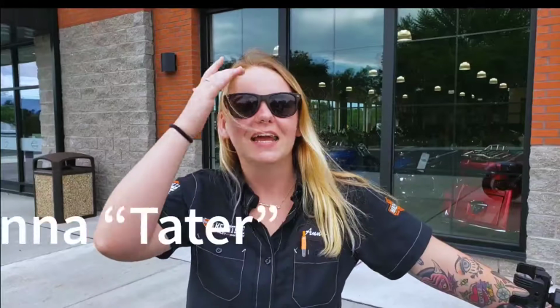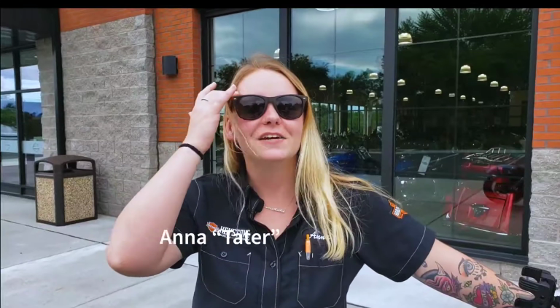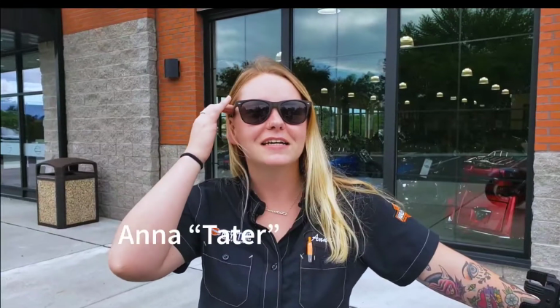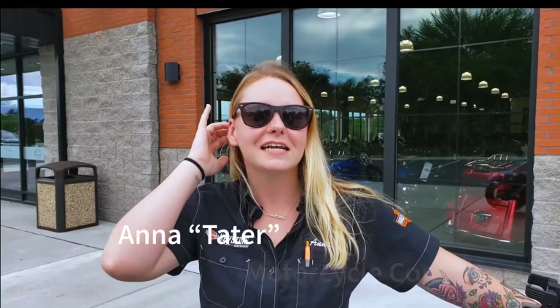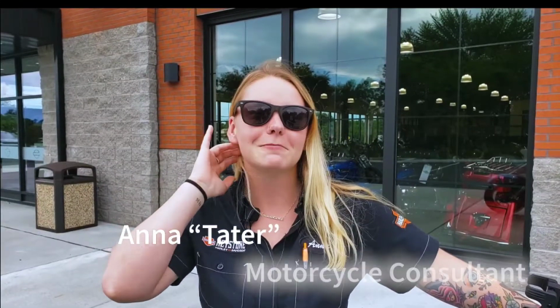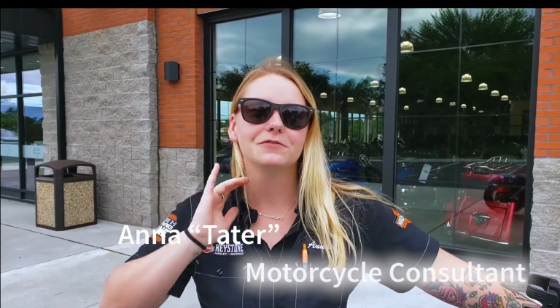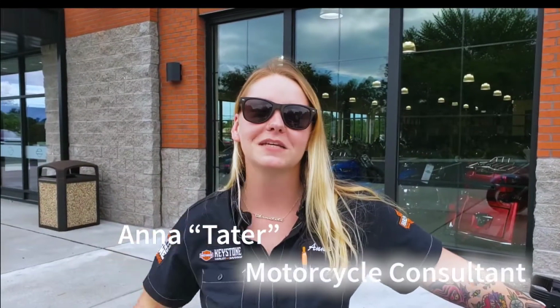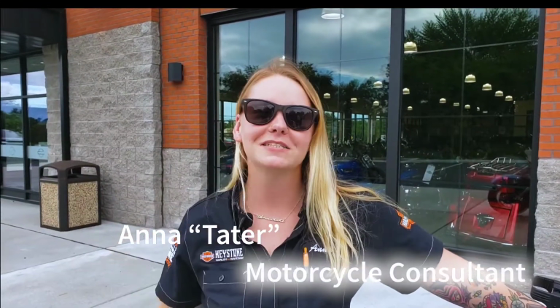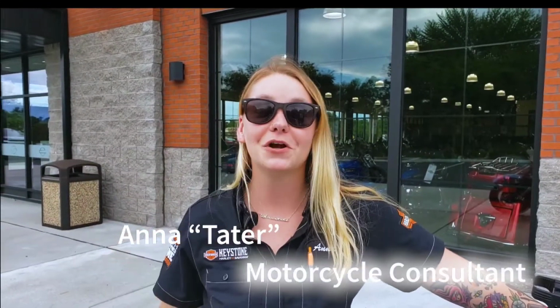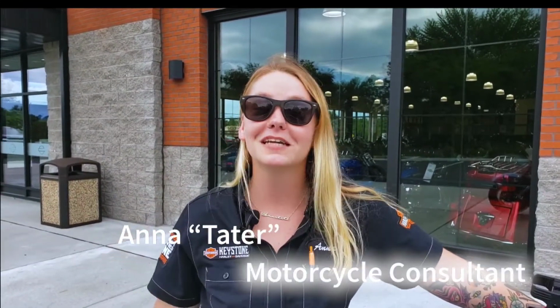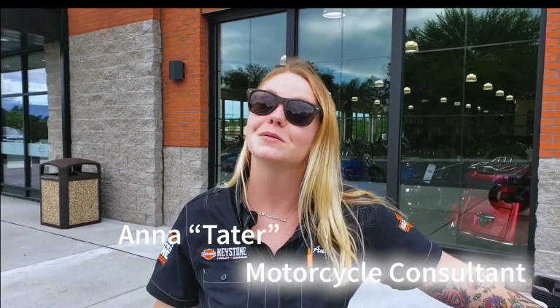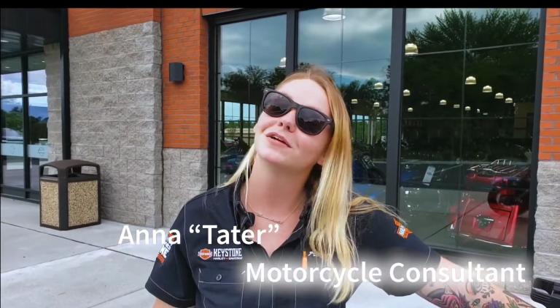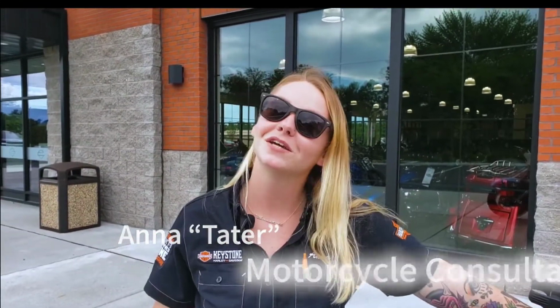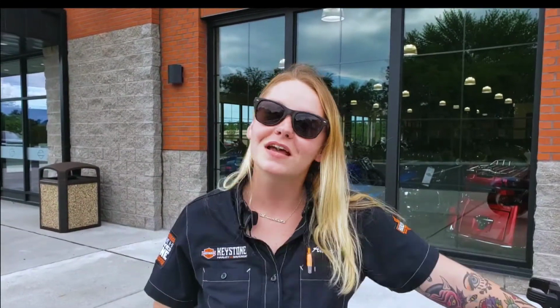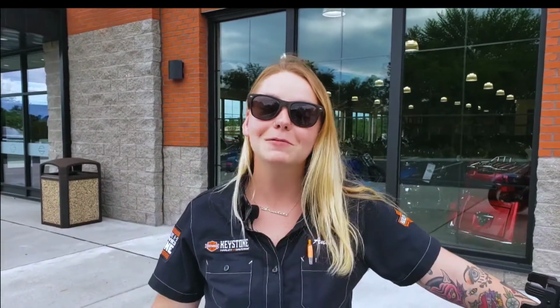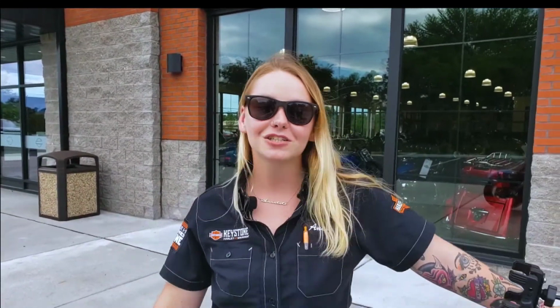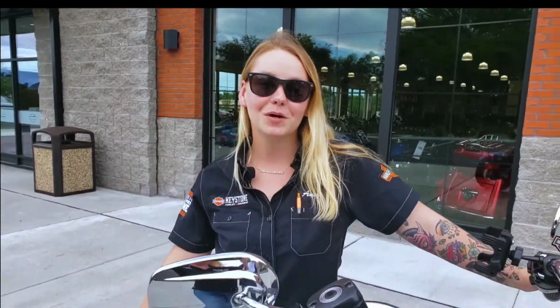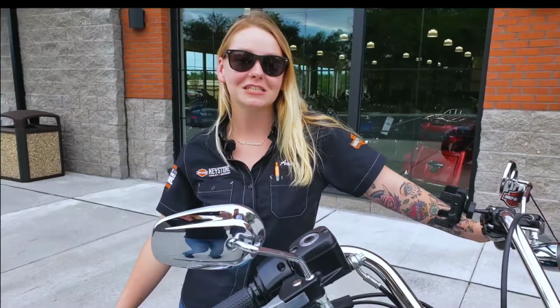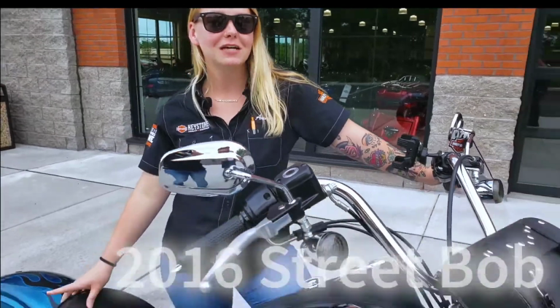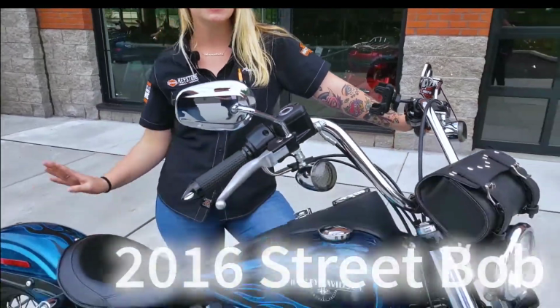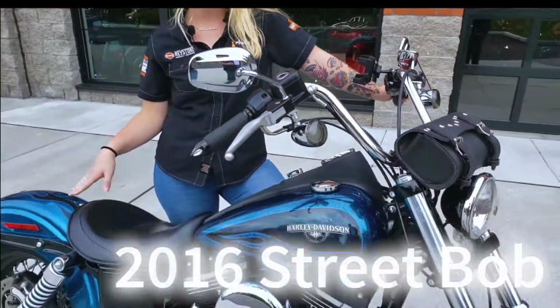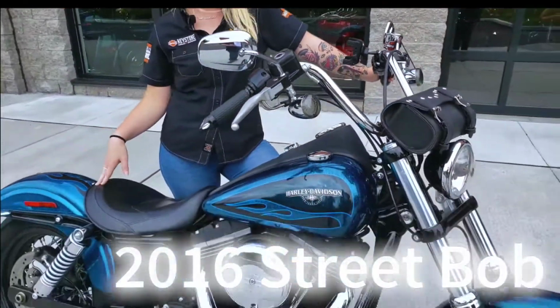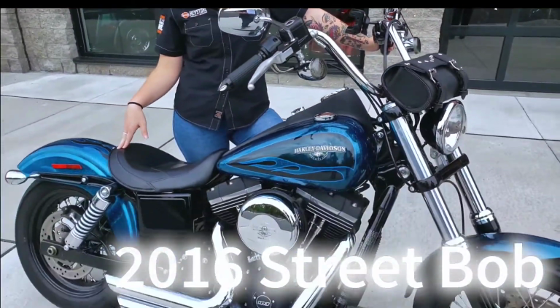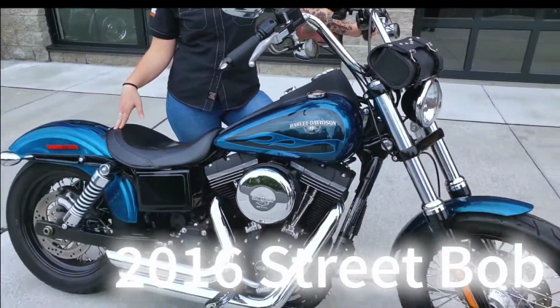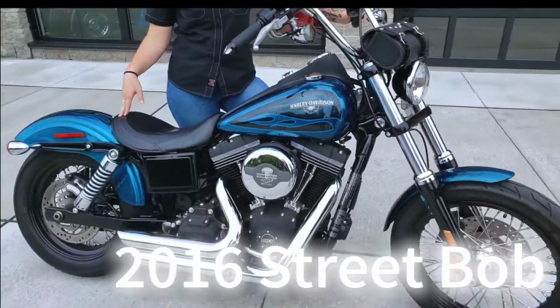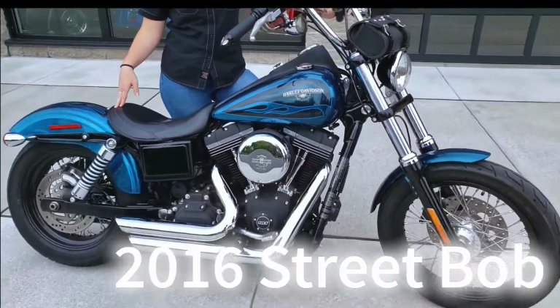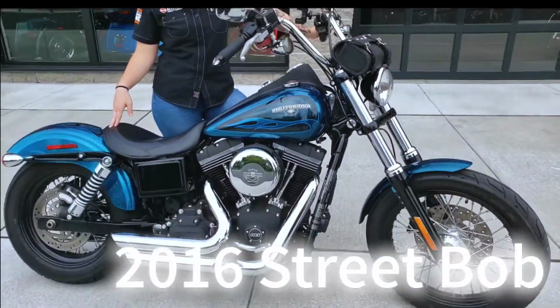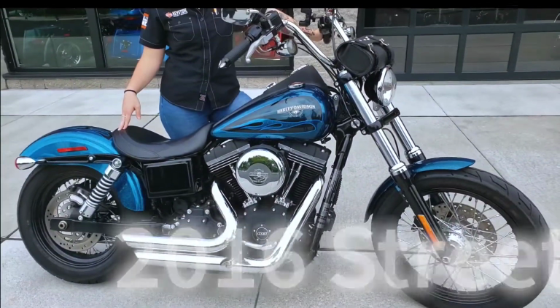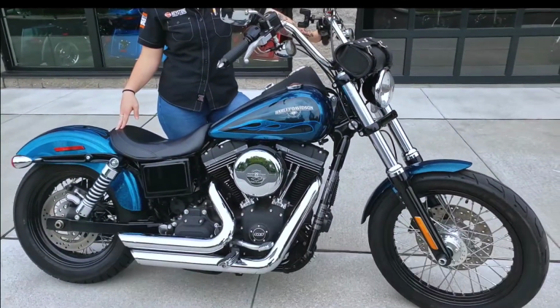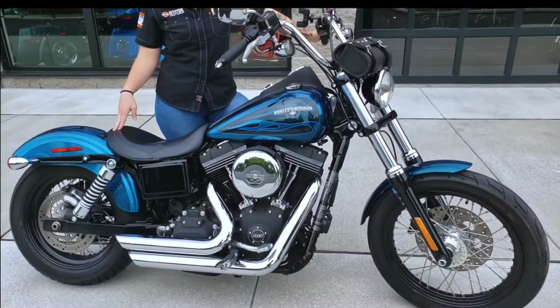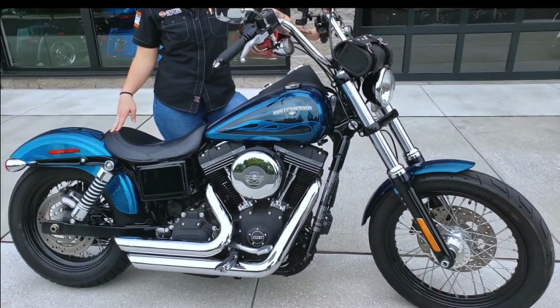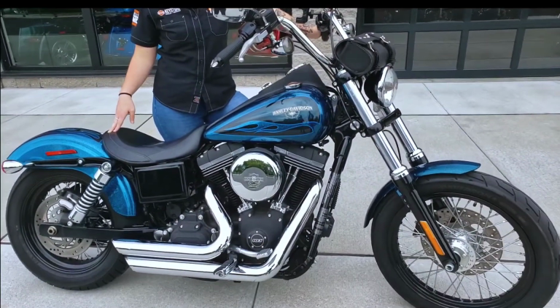Hey y'all, it's Anna coming to you from the Keystone Harley-Davidson Pre-owned Zone. I'm going to talk to you about this 2016 Dyna Street Bob in Hard Candy Cancun Blue Flake.